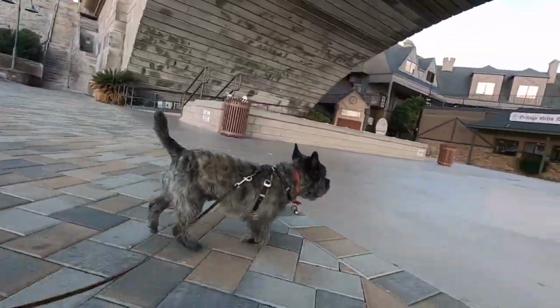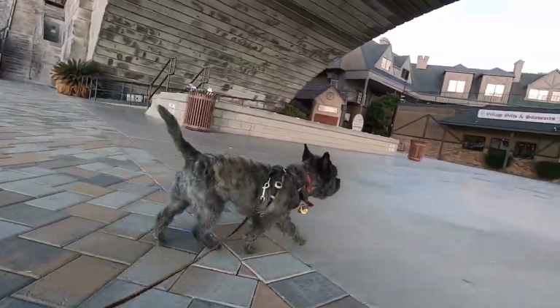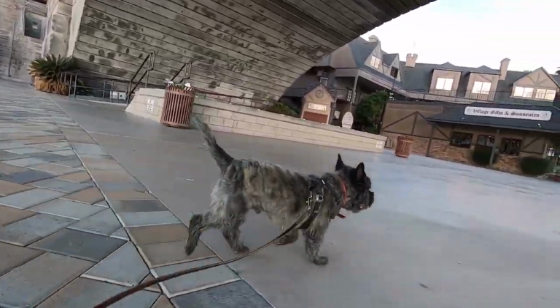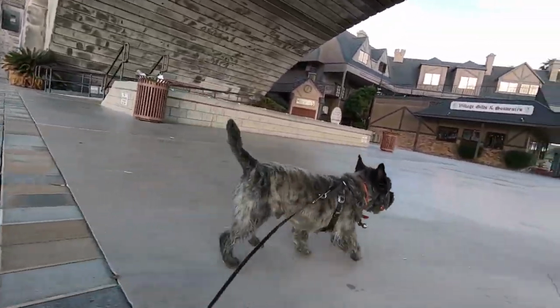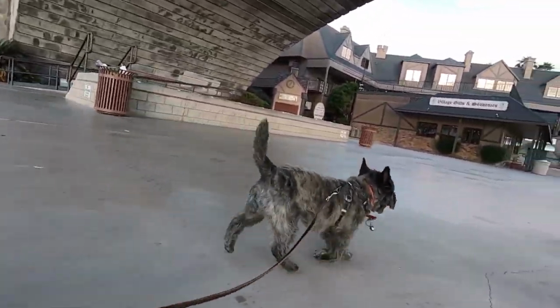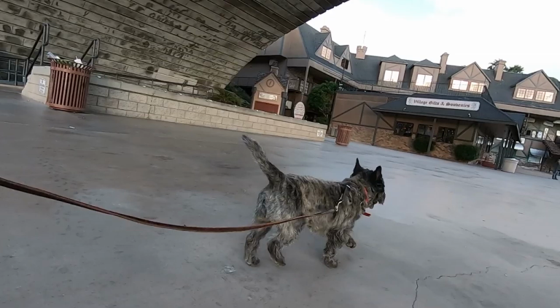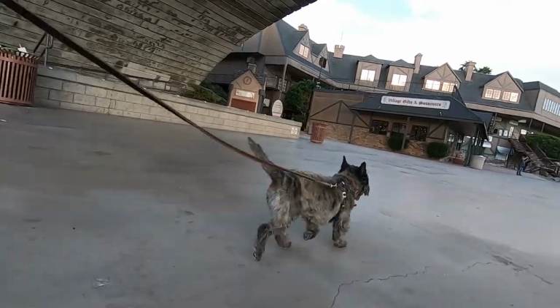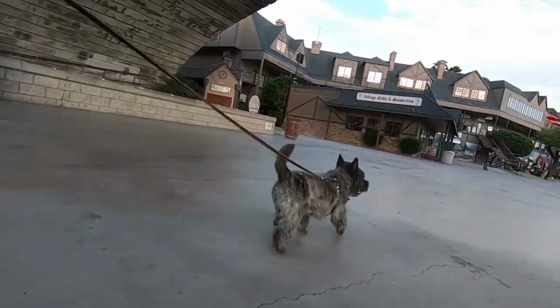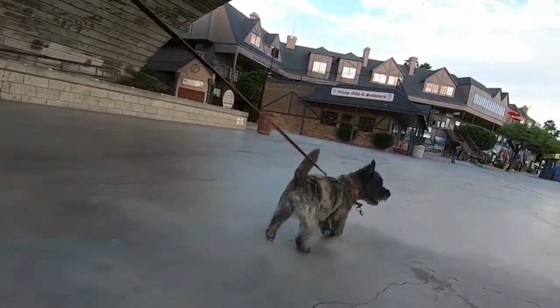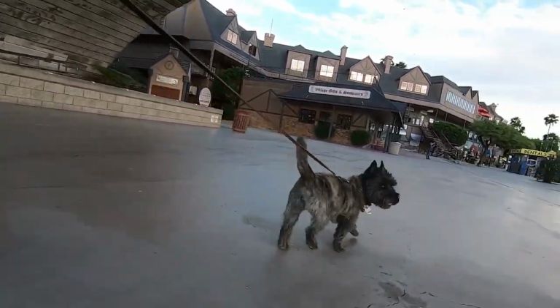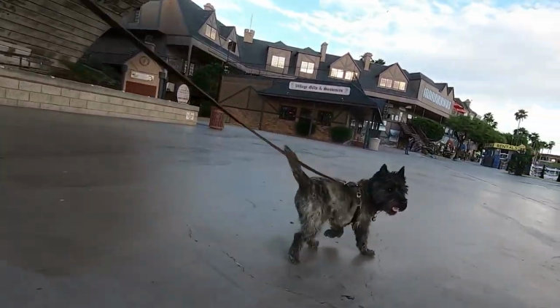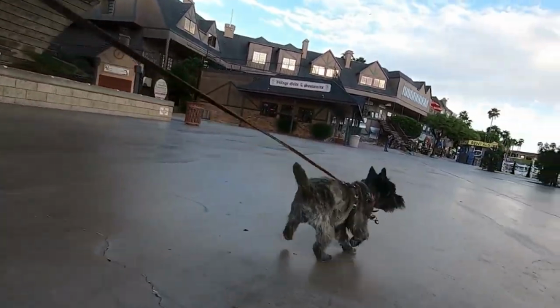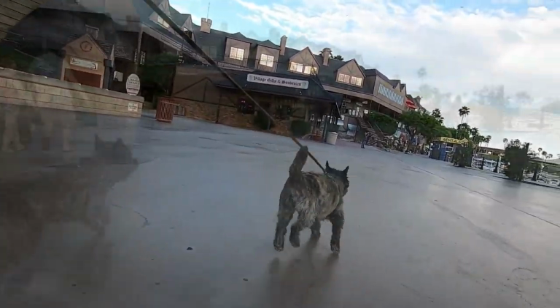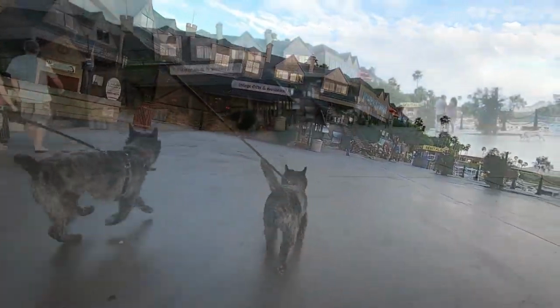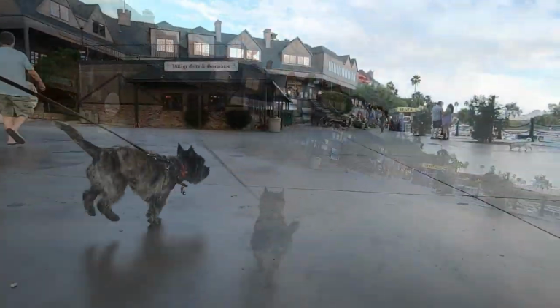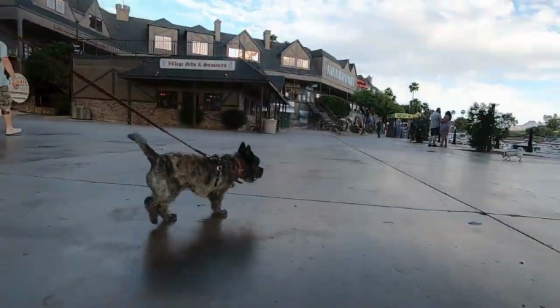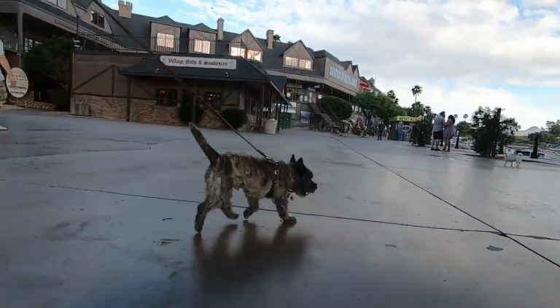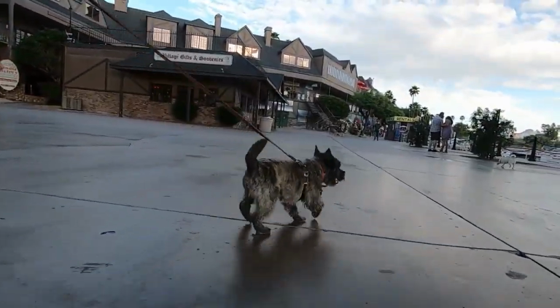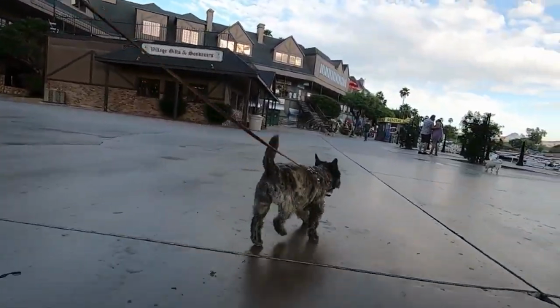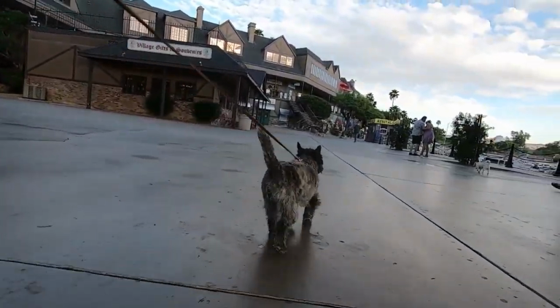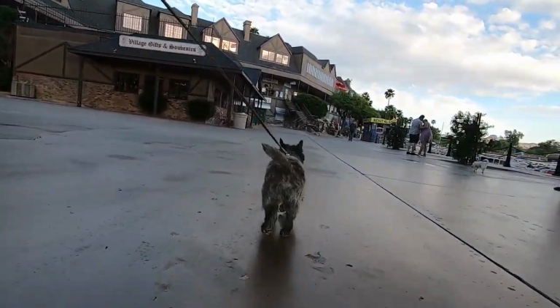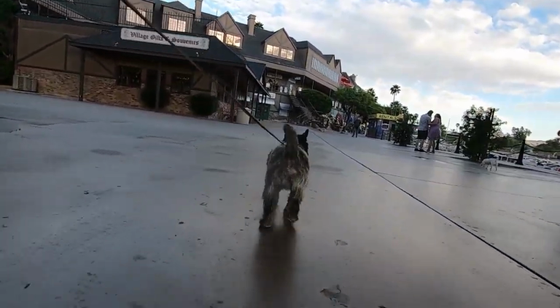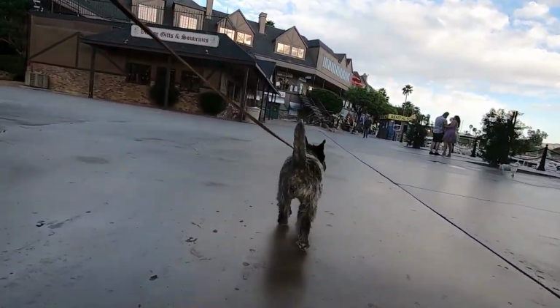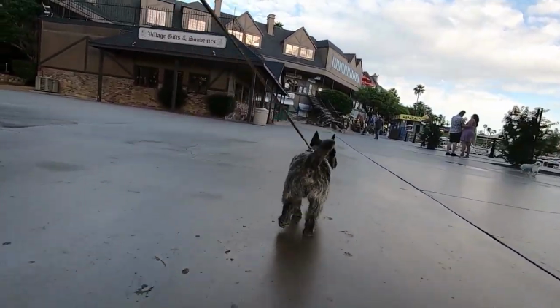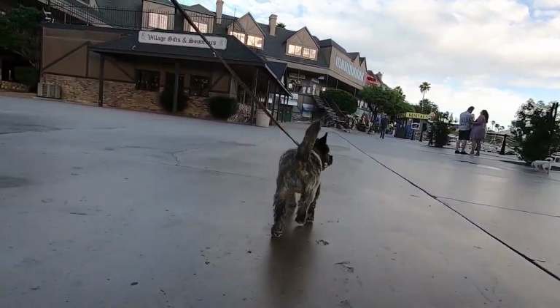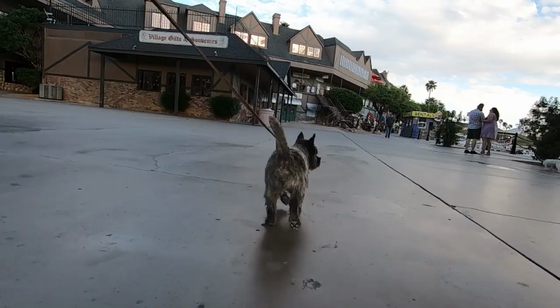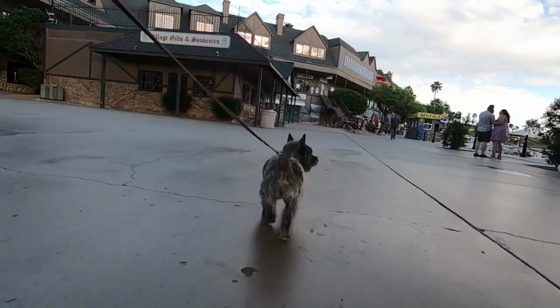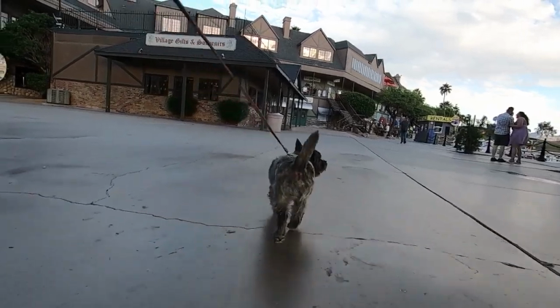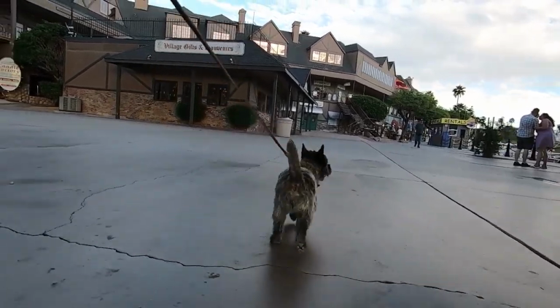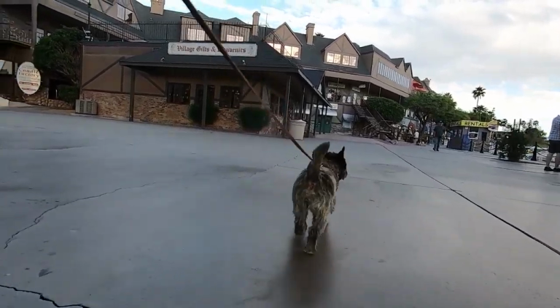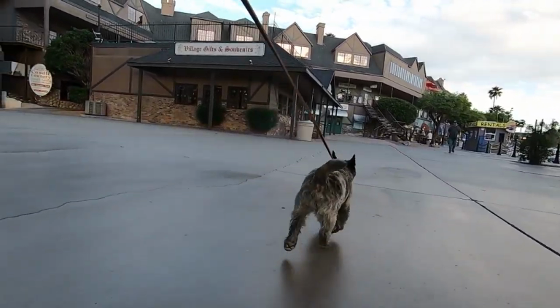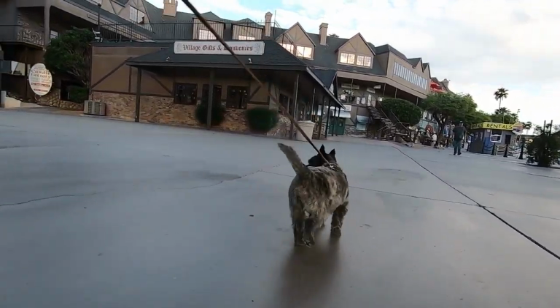Here we are entering the shop district again where all the shops are. Kristoff wants to see if there are any shops he may be interested in.